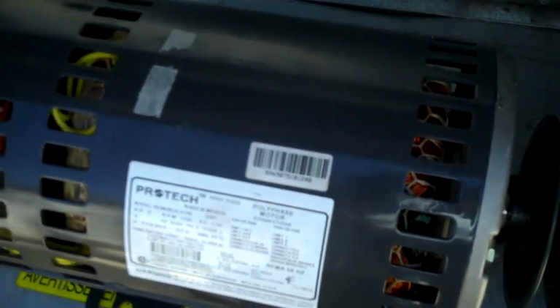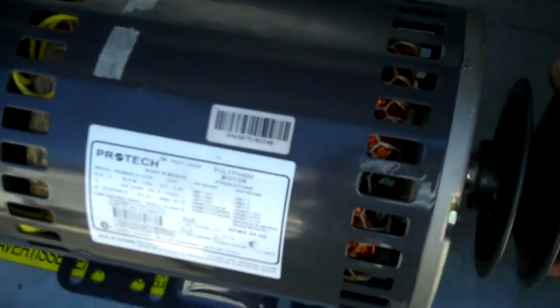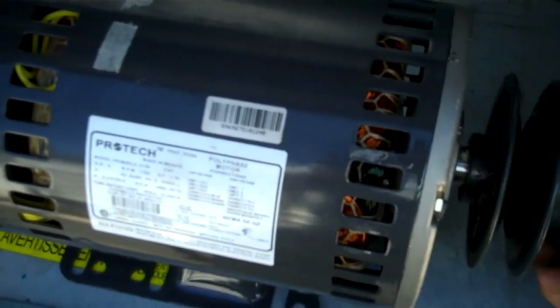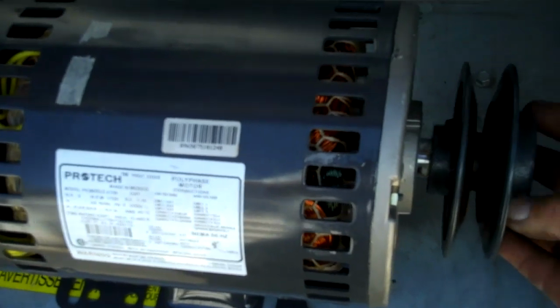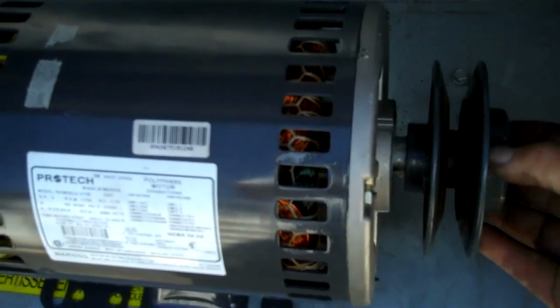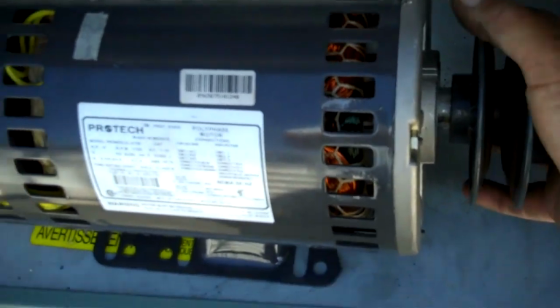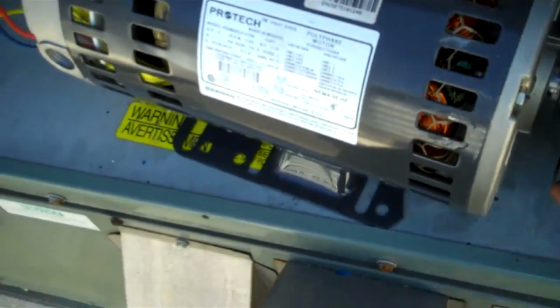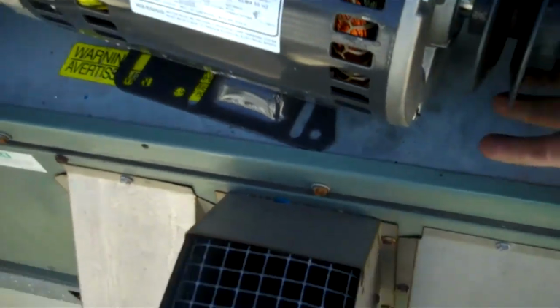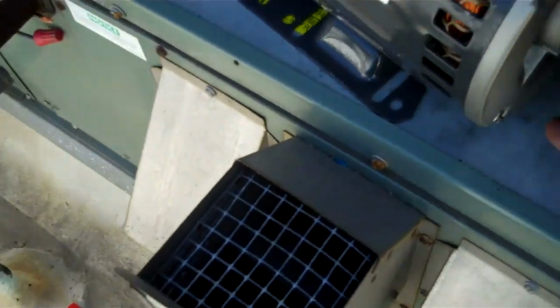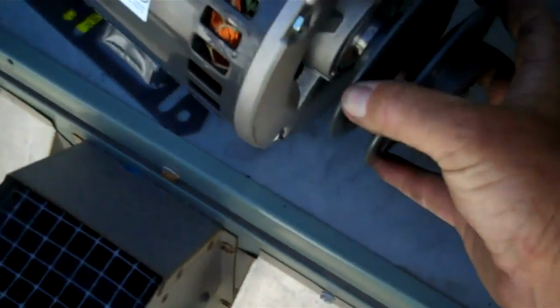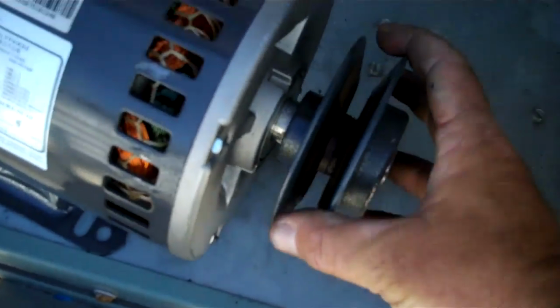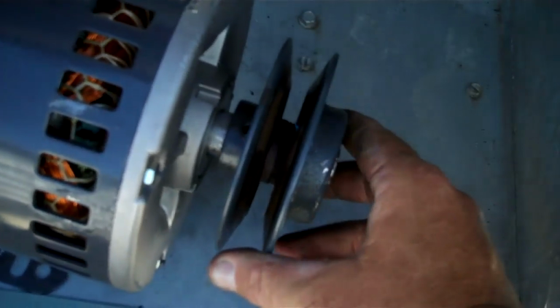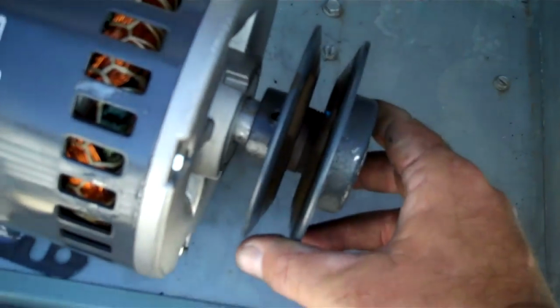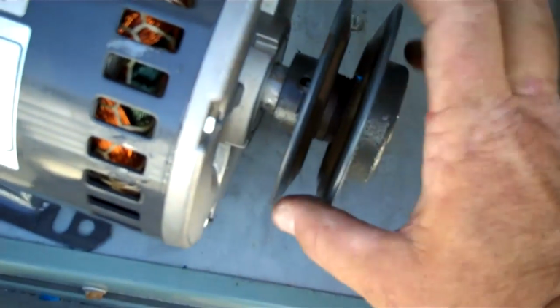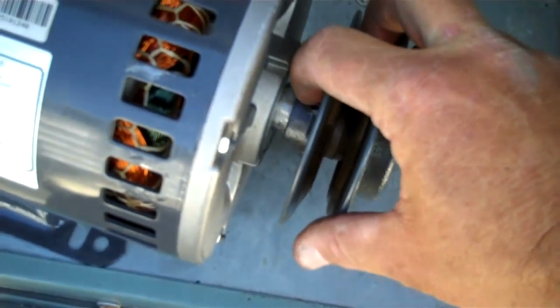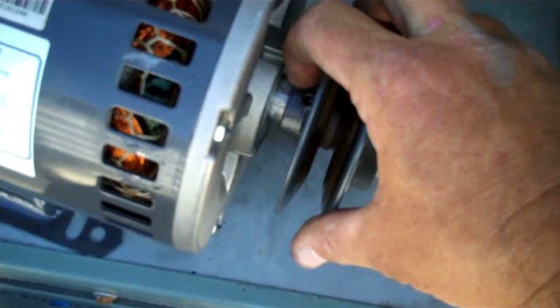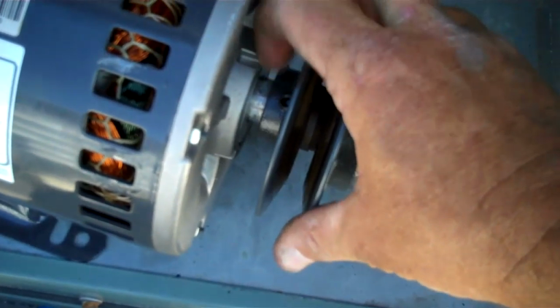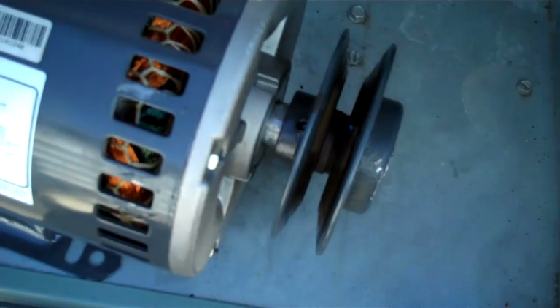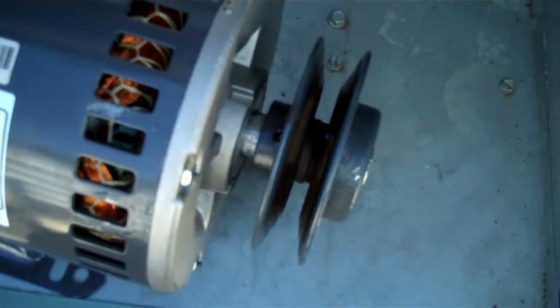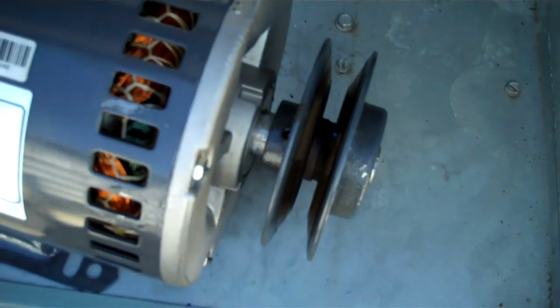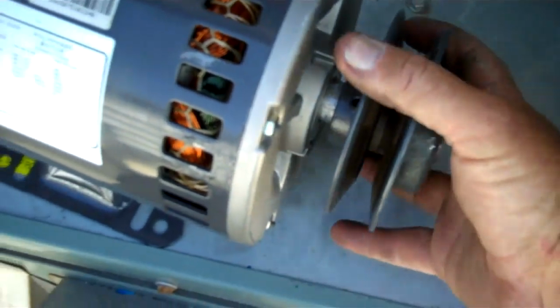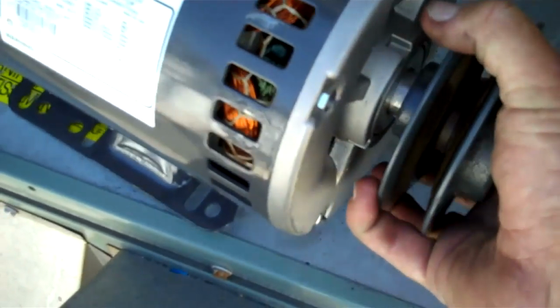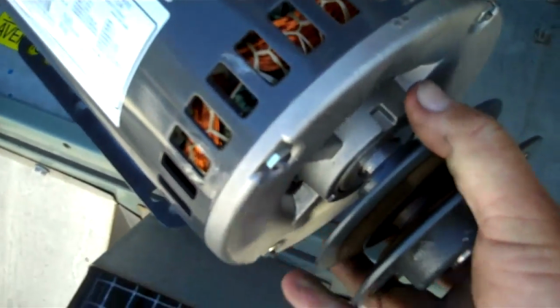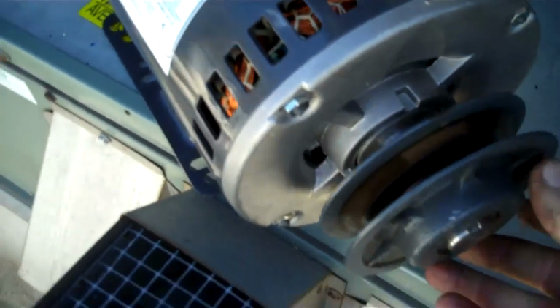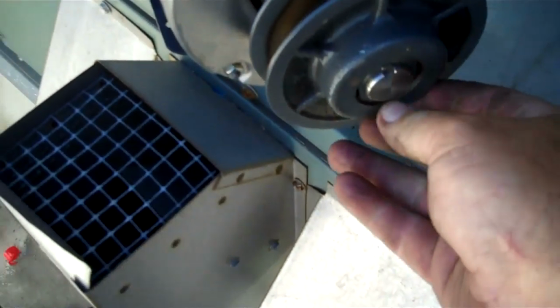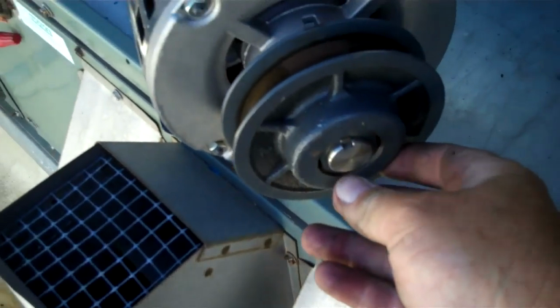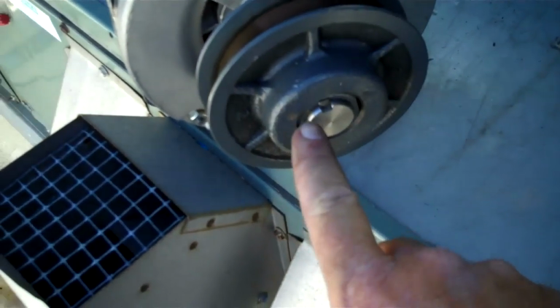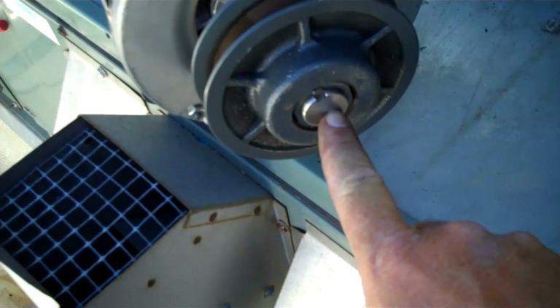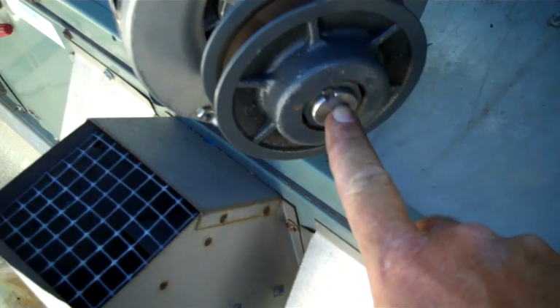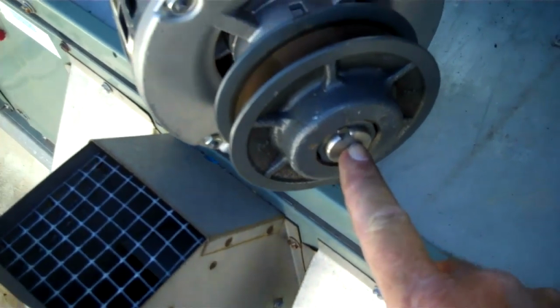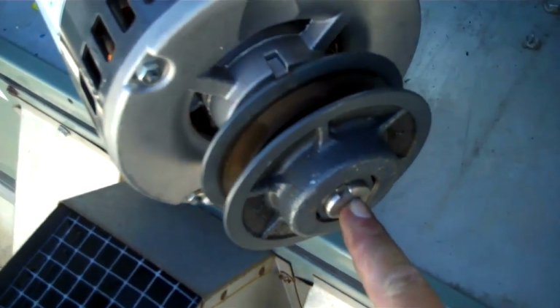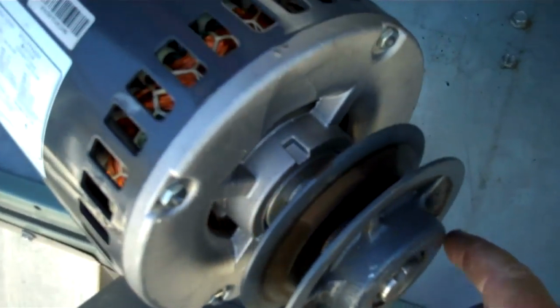I got the sheave on, and then what I end up doing is I back the Allen out and make sure this is in contact with the keyway. I am going to tighten it down.